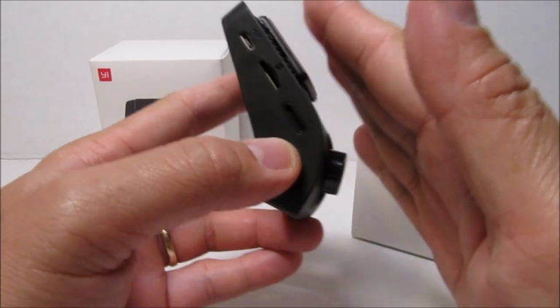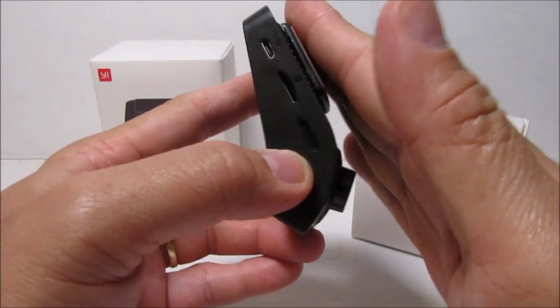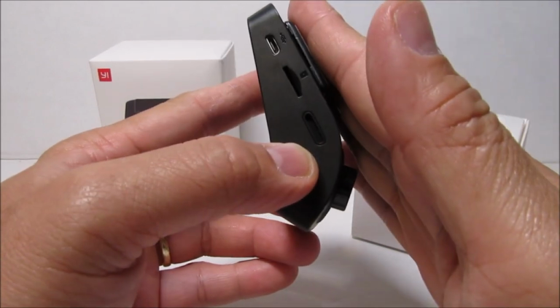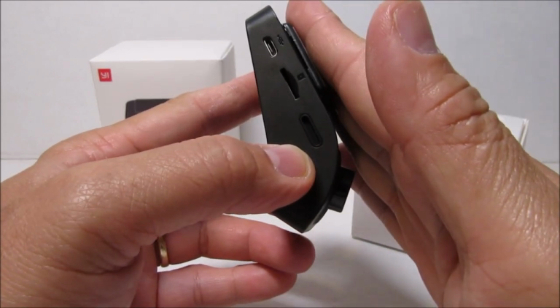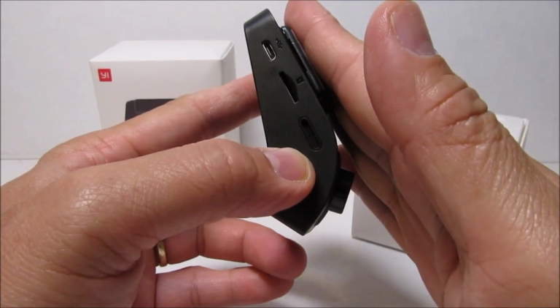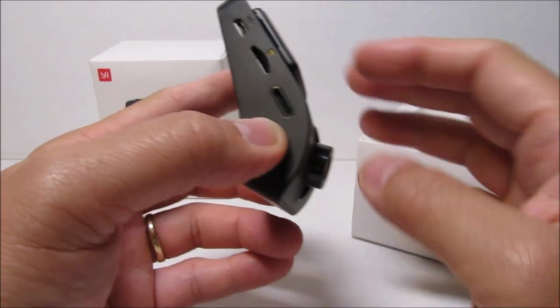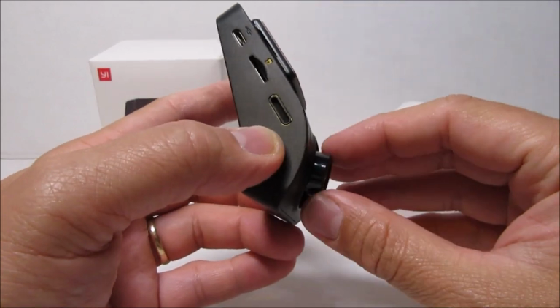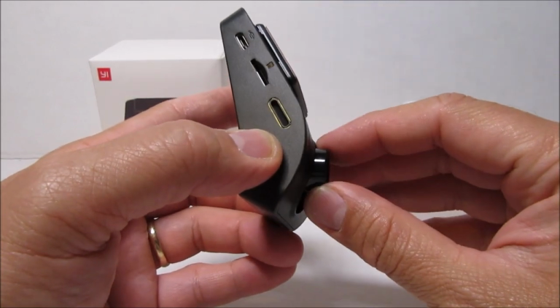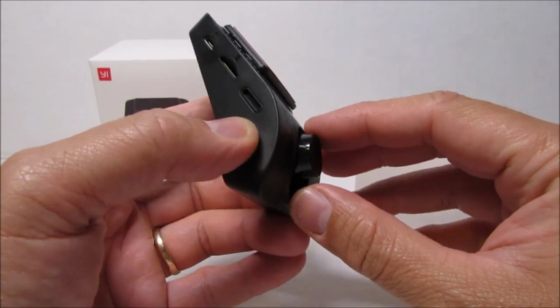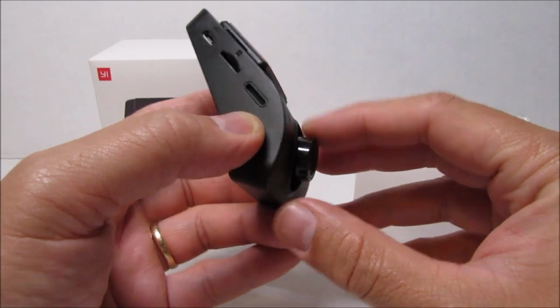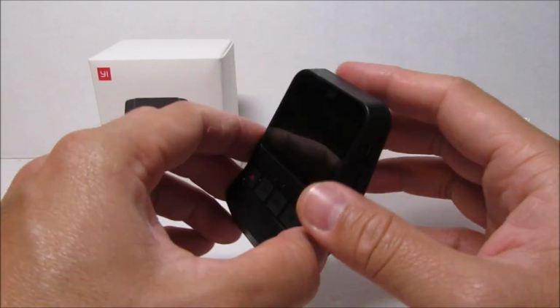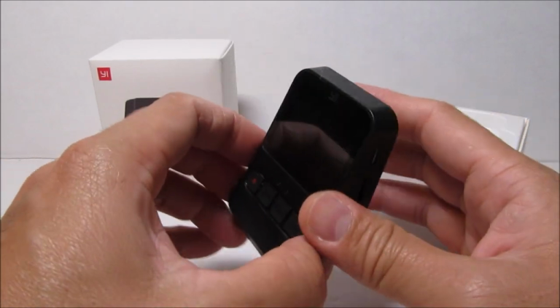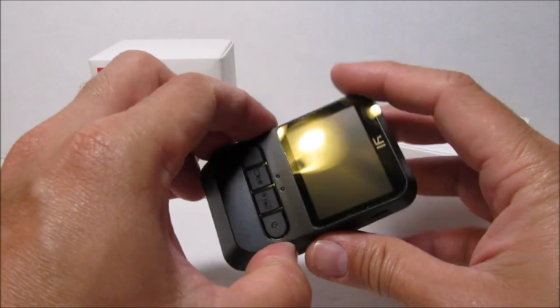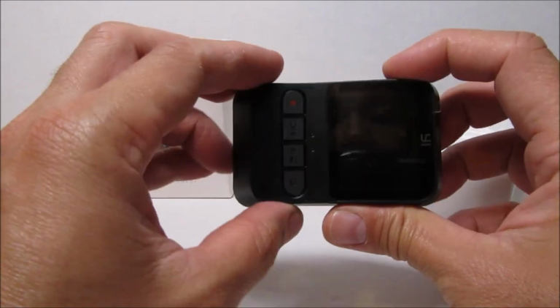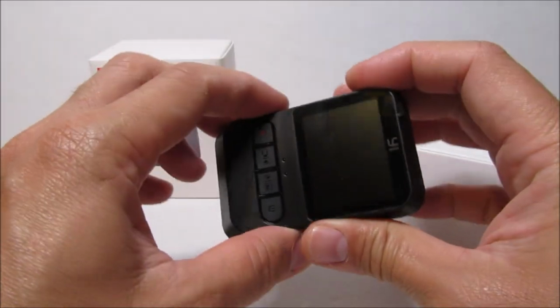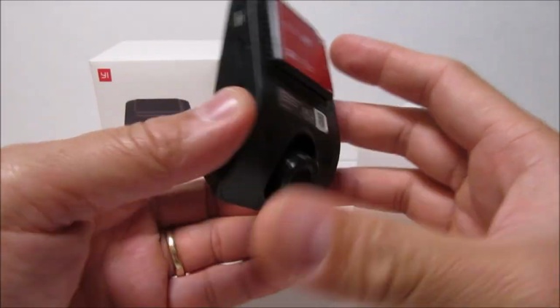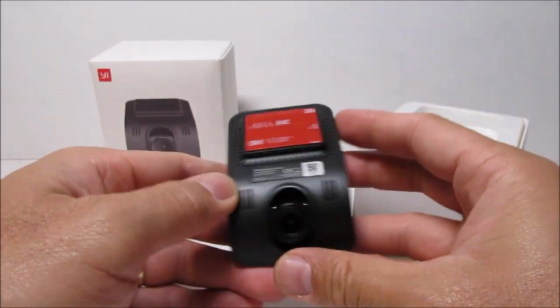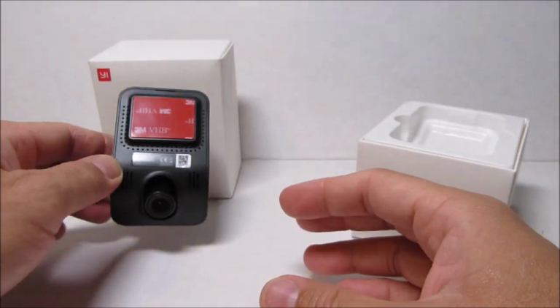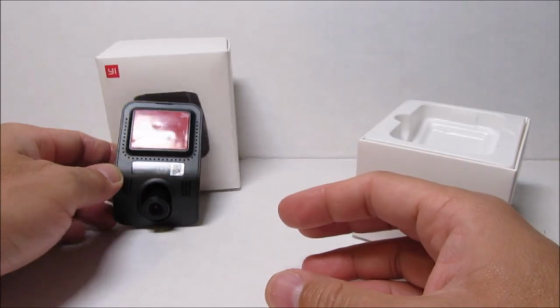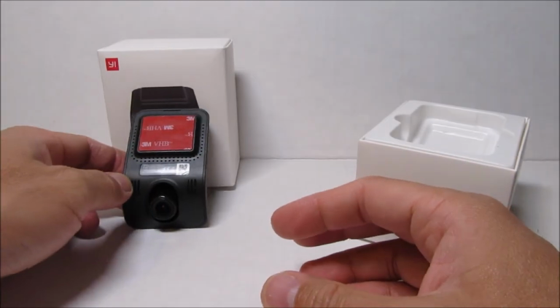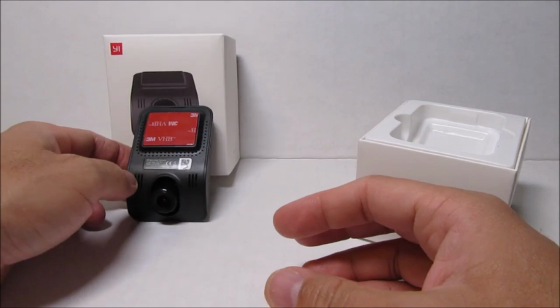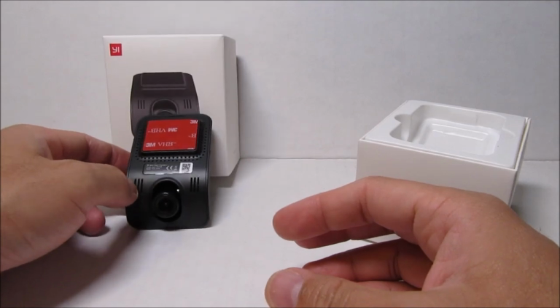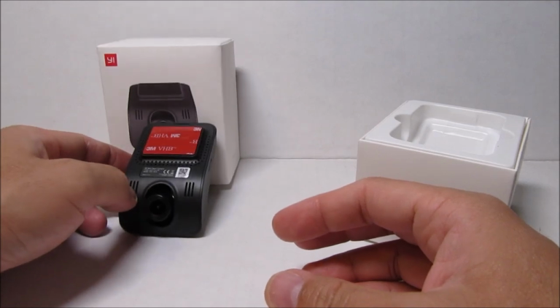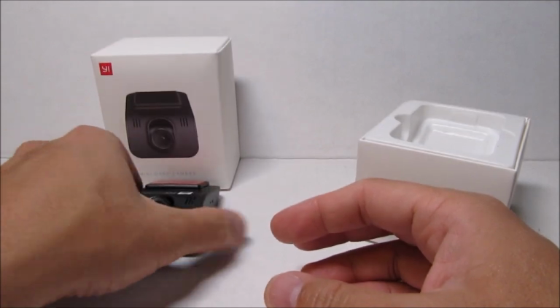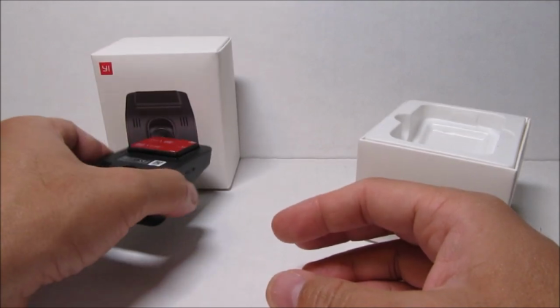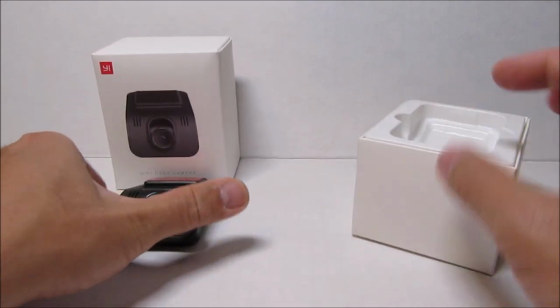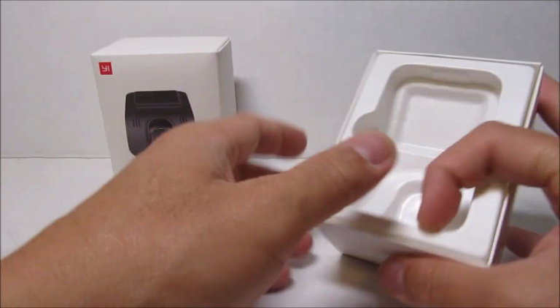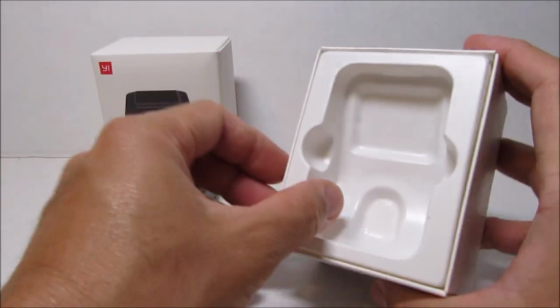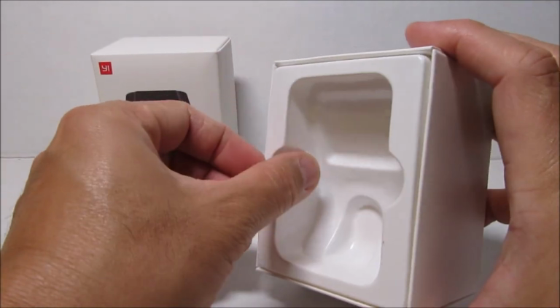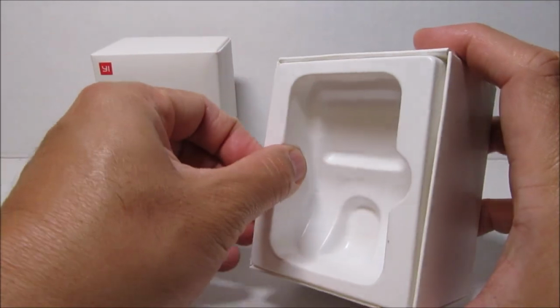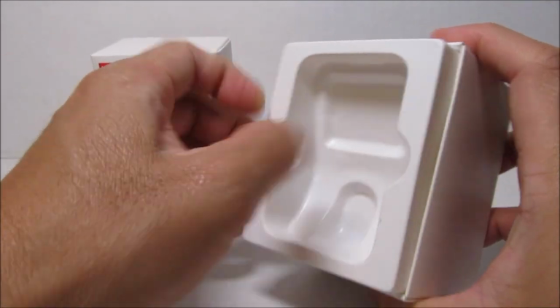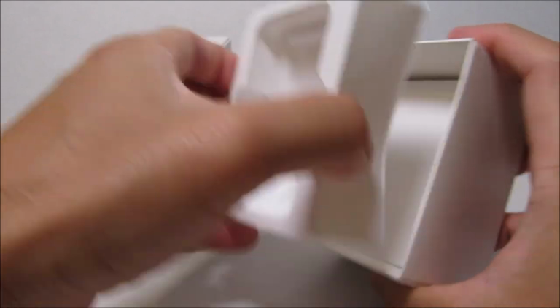This camera mounts on your windshield like so, making the distance from the camera lens to the windshield minimal, decreasing glare. Plus it makes it more discreet compared to the traditional rectangular dash camera in a suction mount.